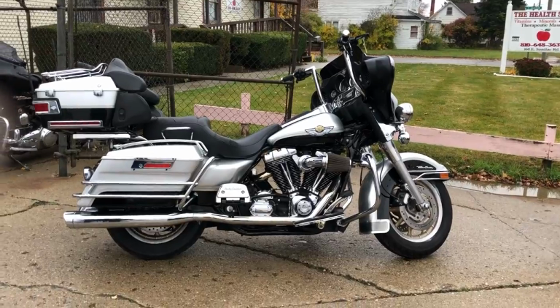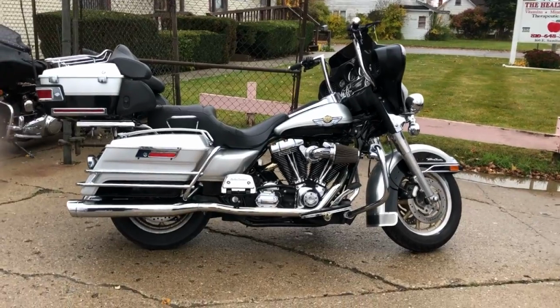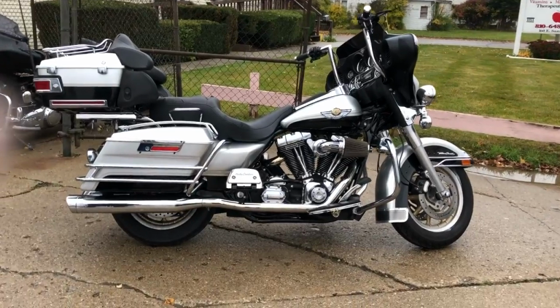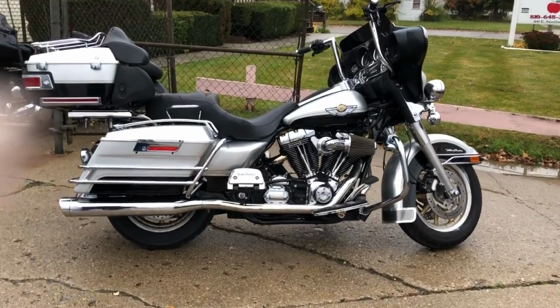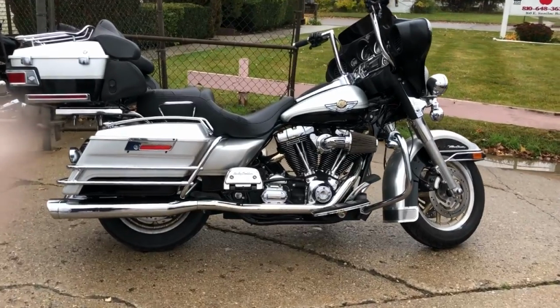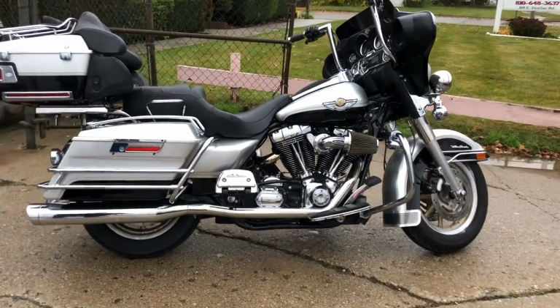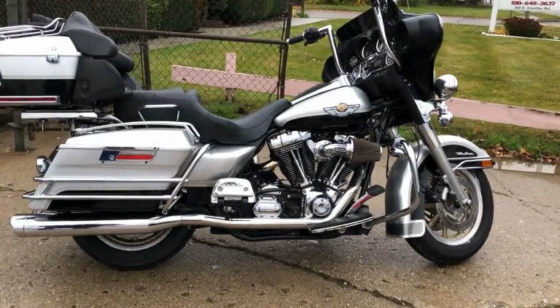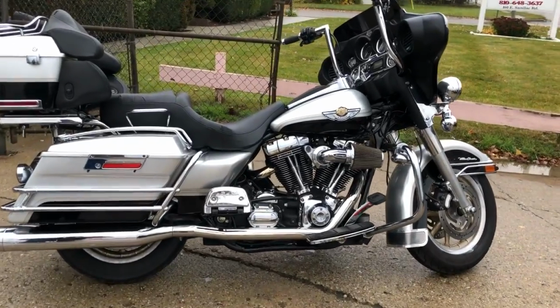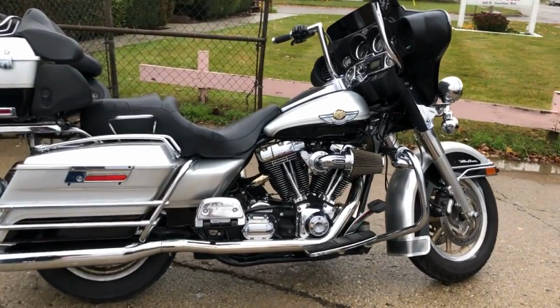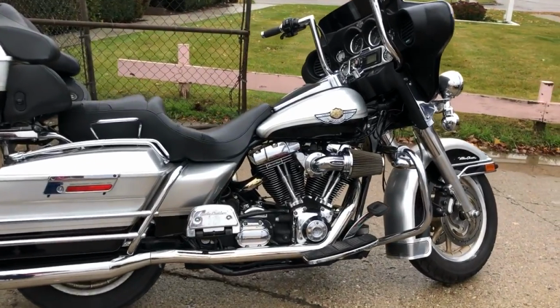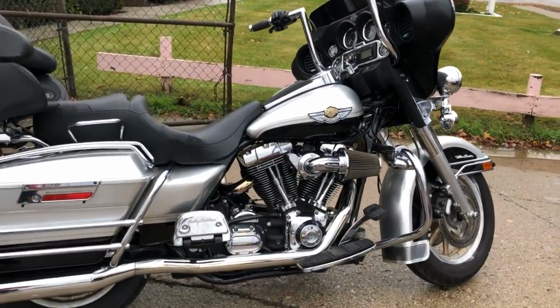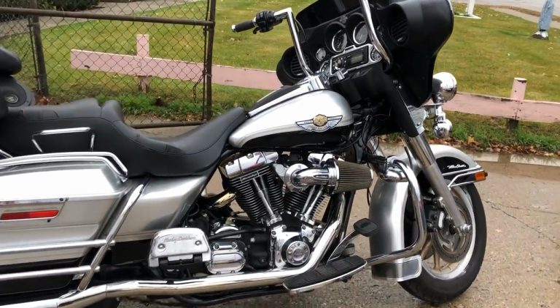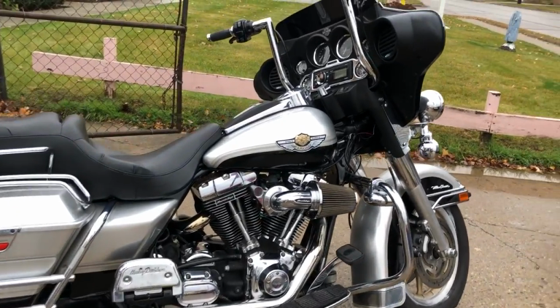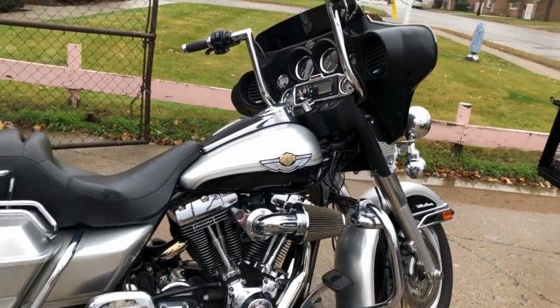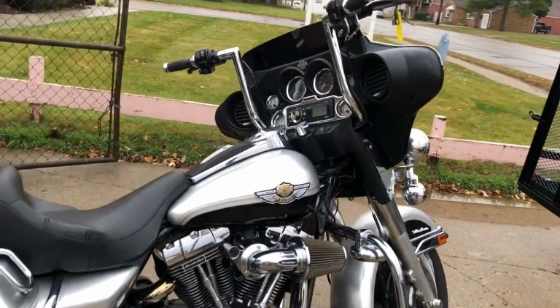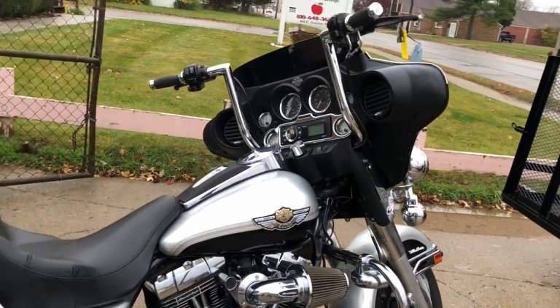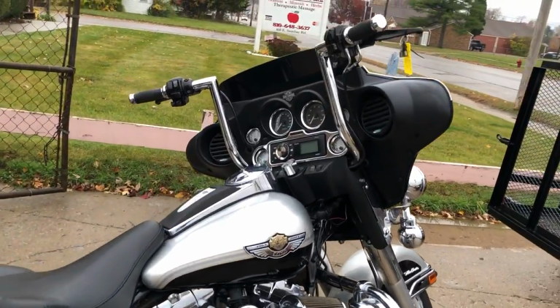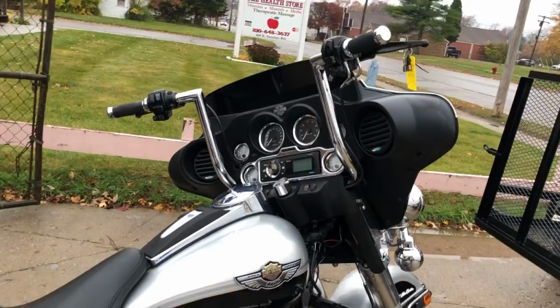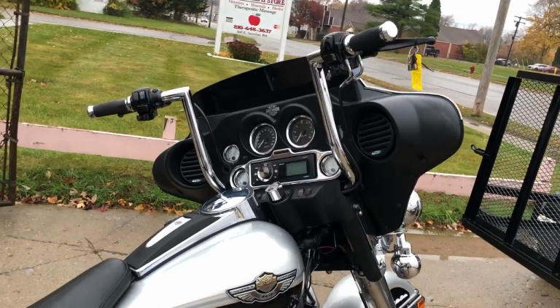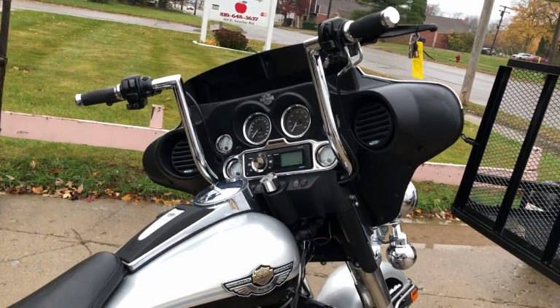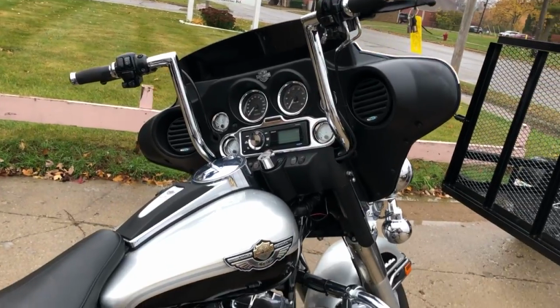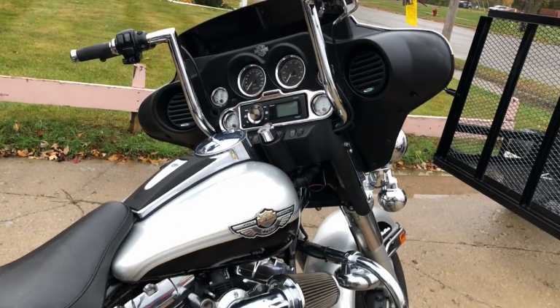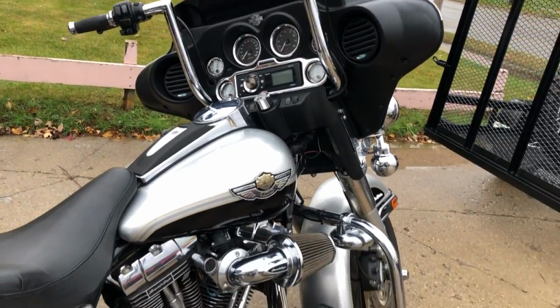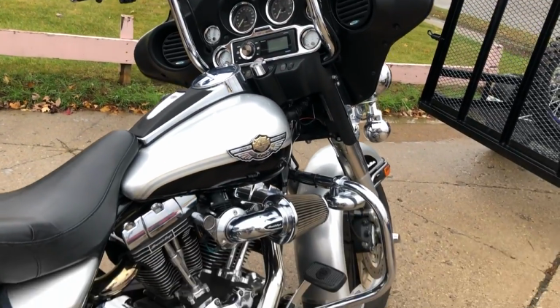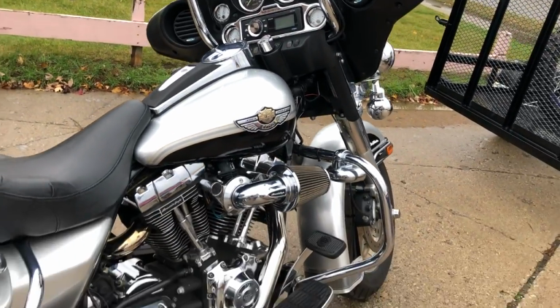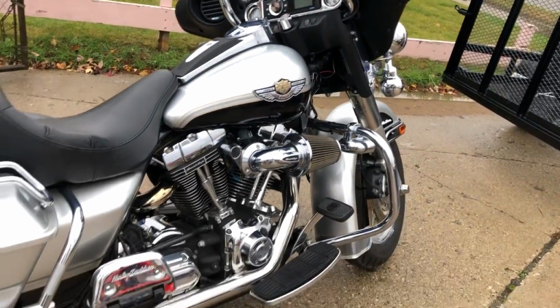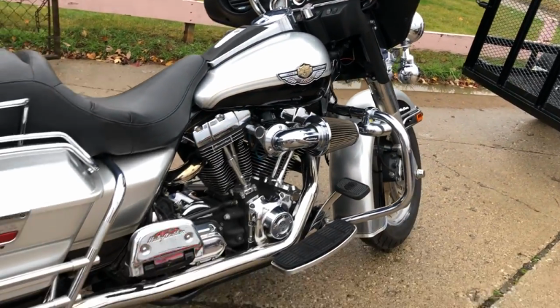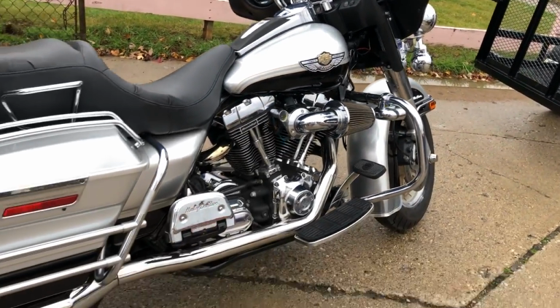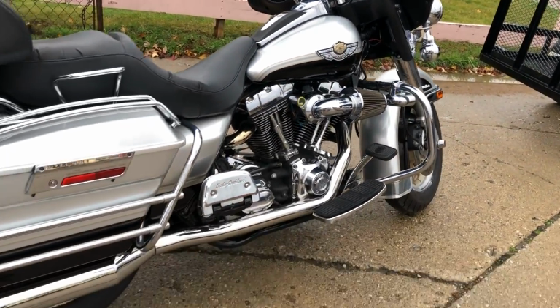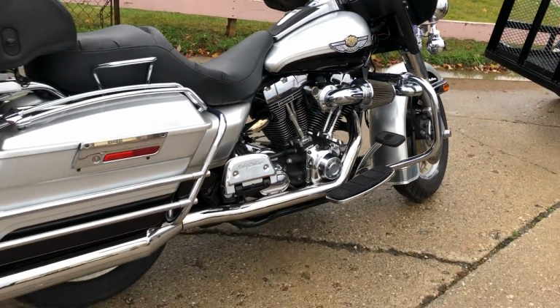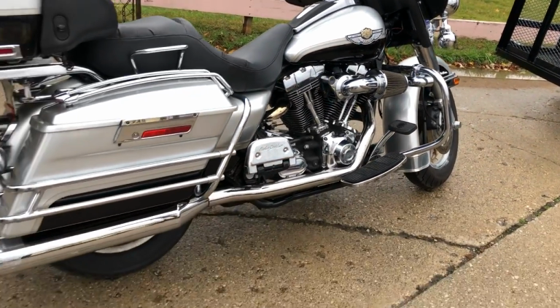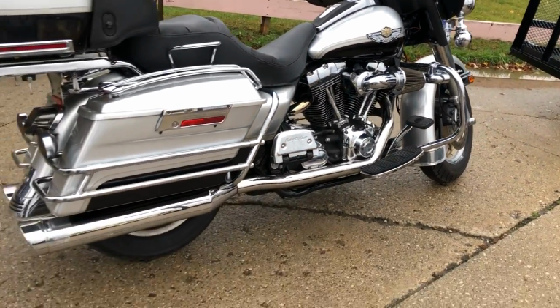Hey guys, approvalpowersports.com here doing some videos on some bikes that just came in. Anybody looking for a used Harley-Davidson, we've got it — over 350 pre-owned in stock ready to go.